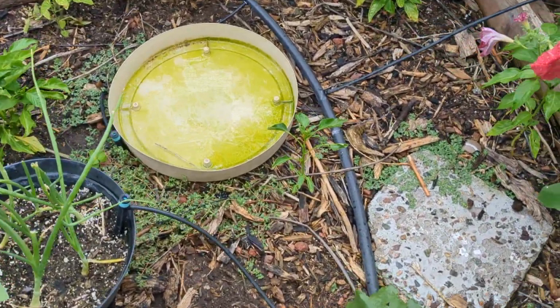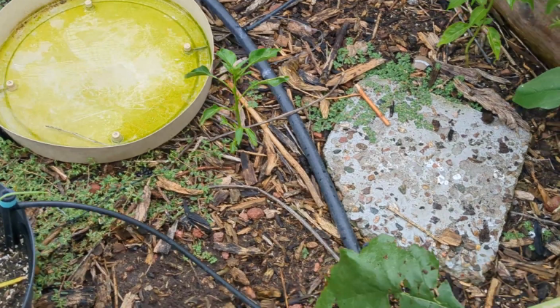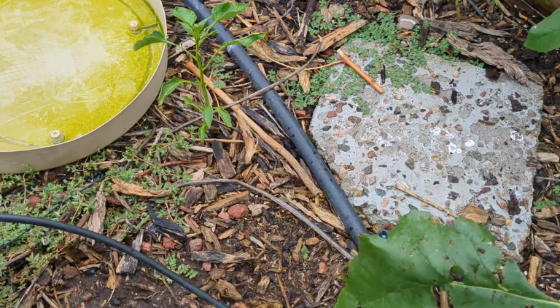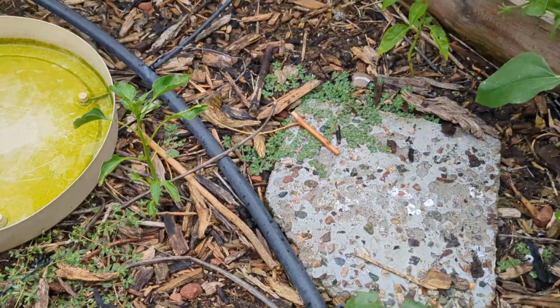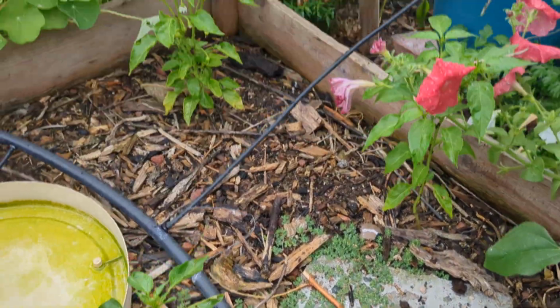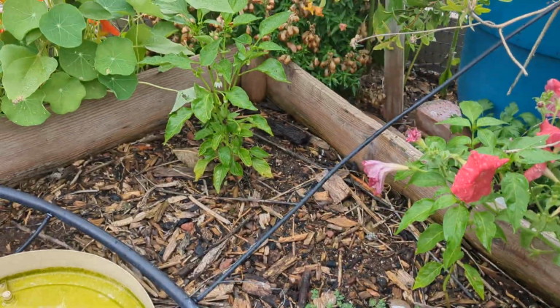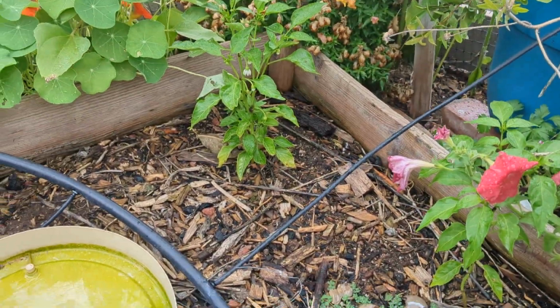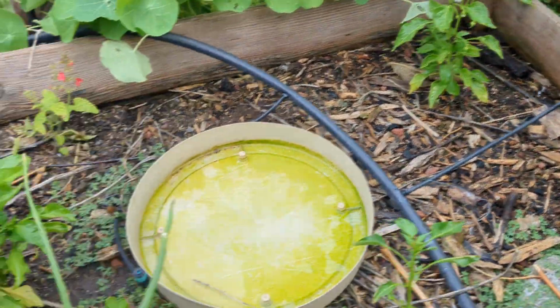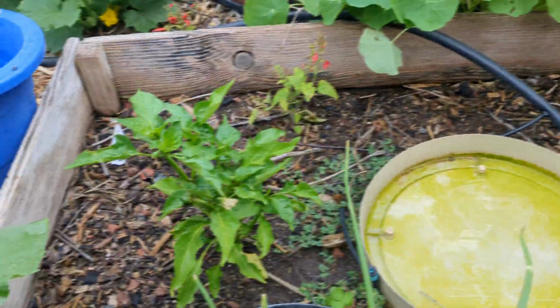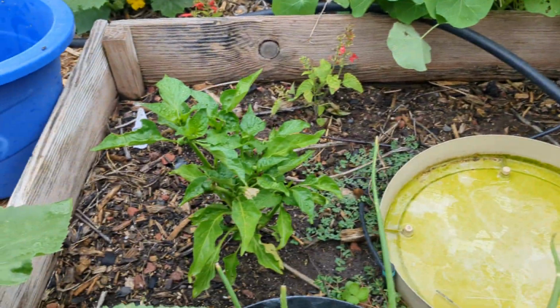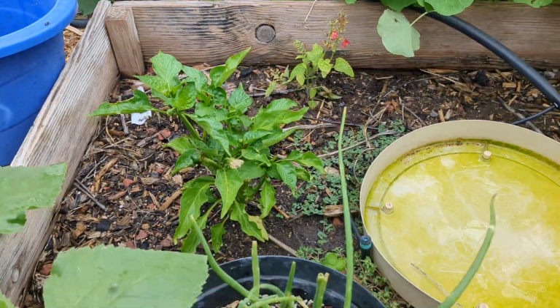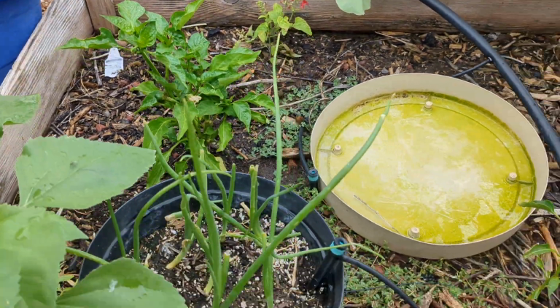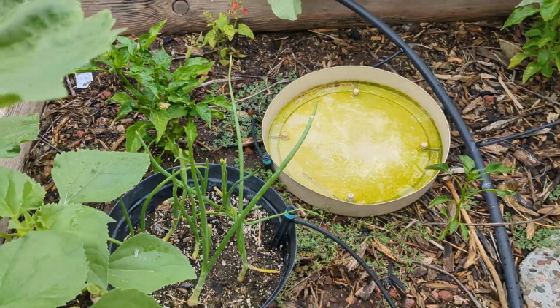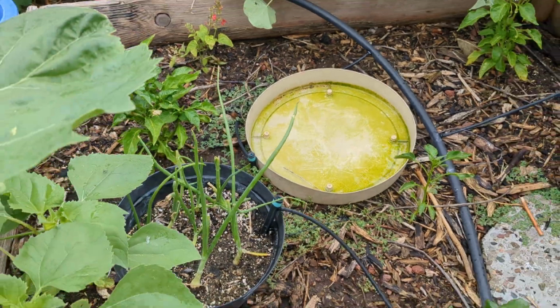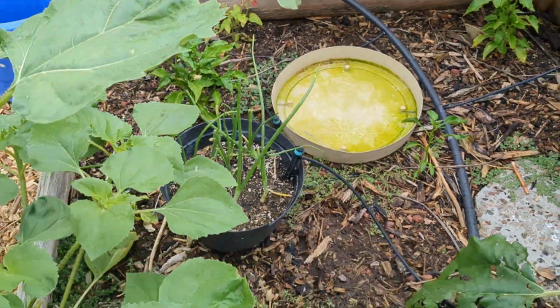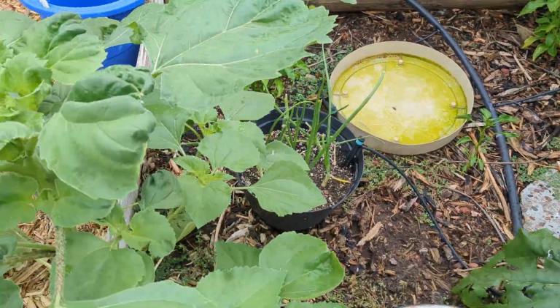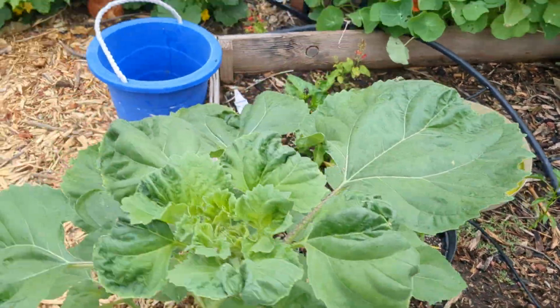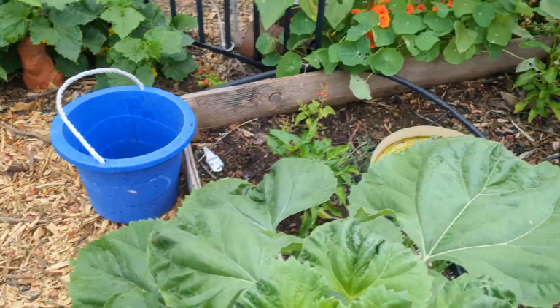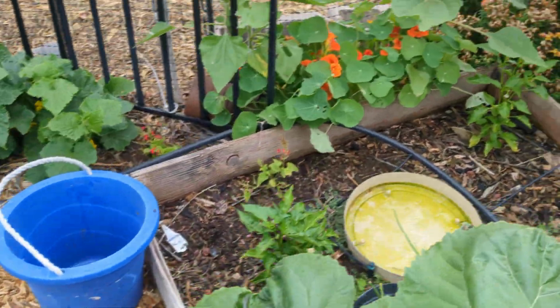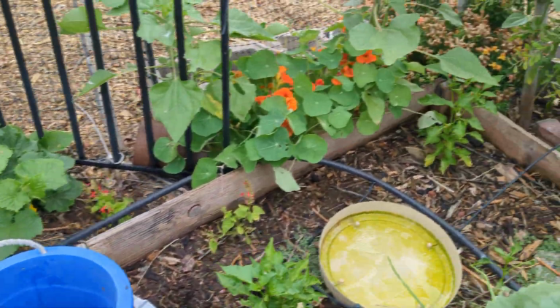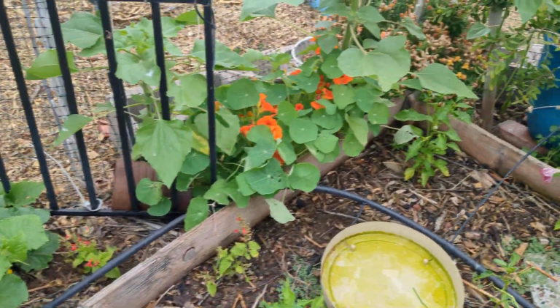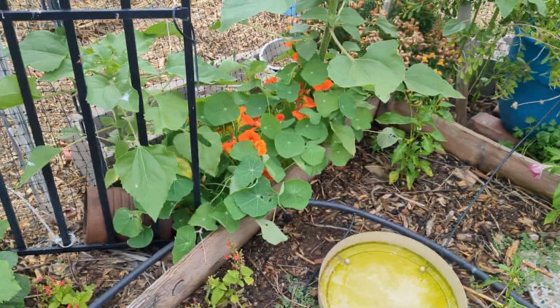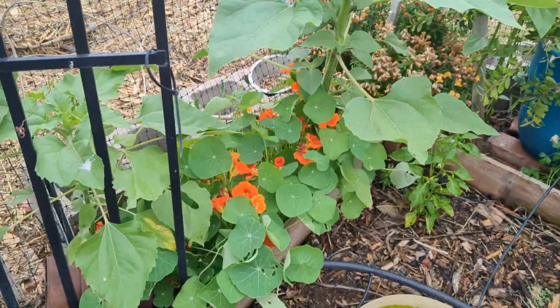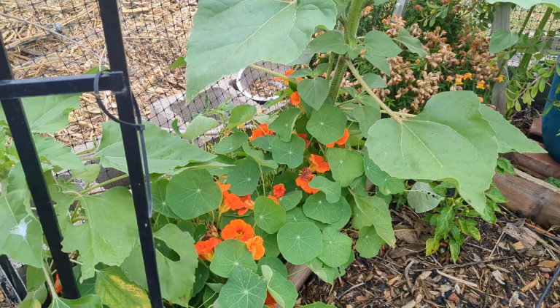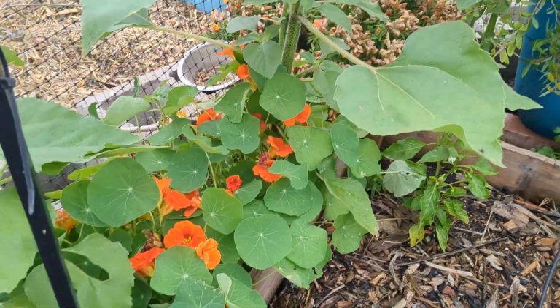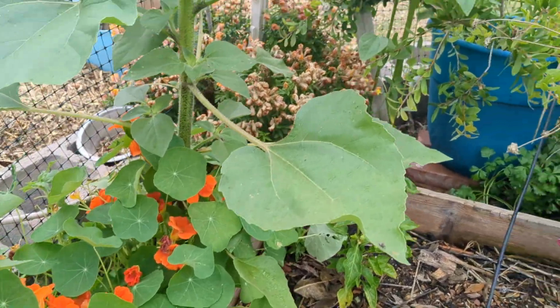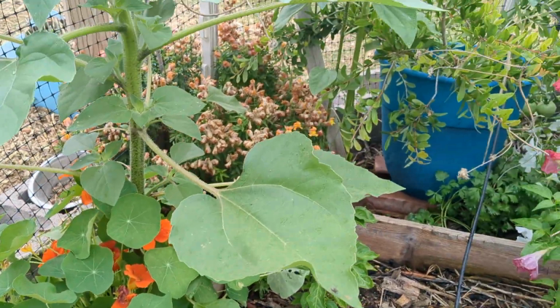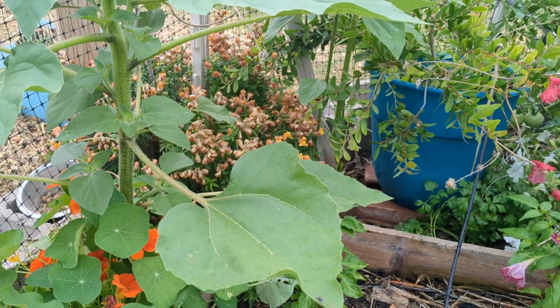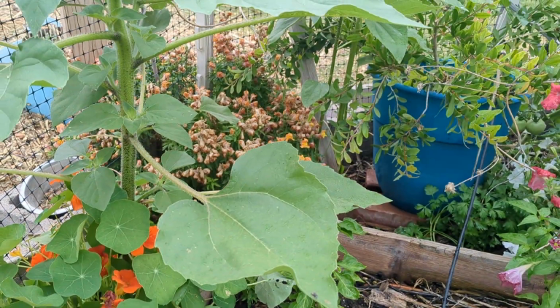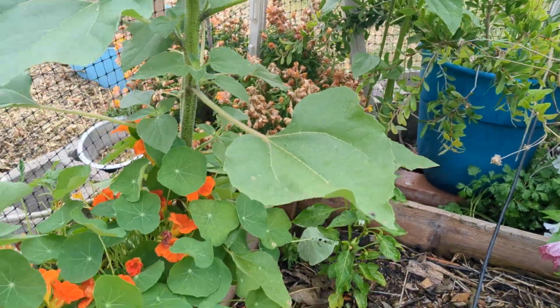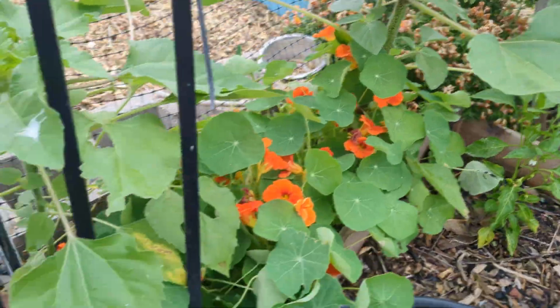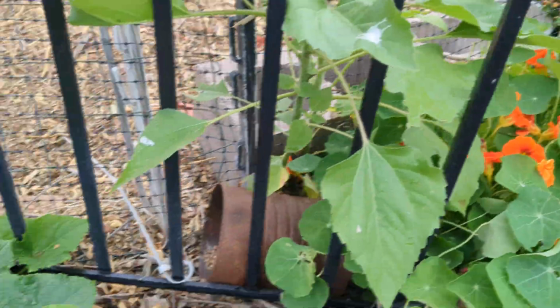Over here we've got some peppers — they're just starting to catch up again. And onions, nasturtiums, and then back there the snapdragons are kind of on their way out.